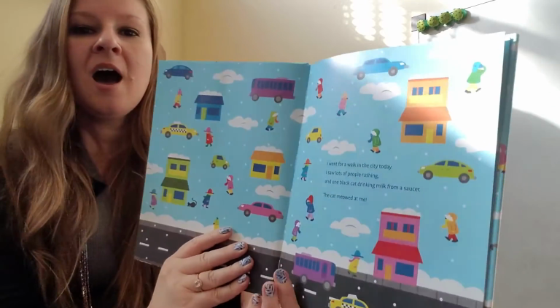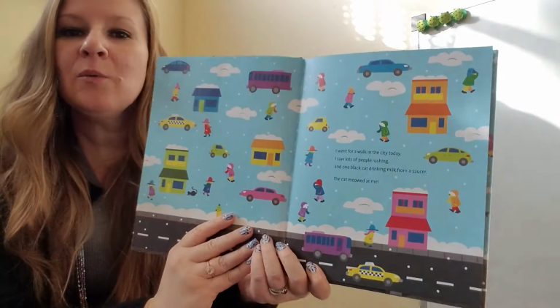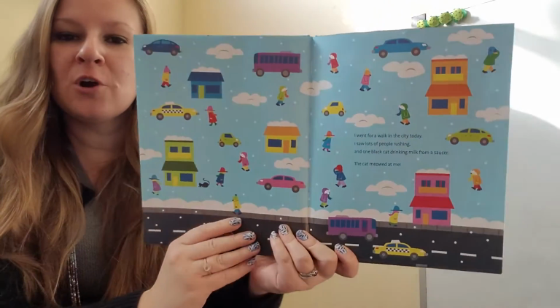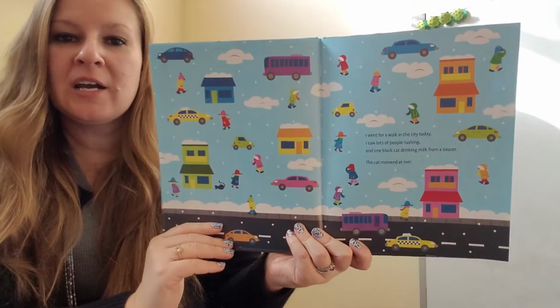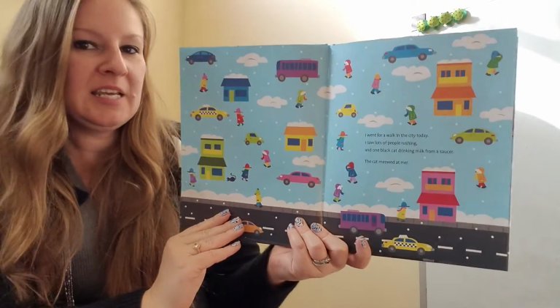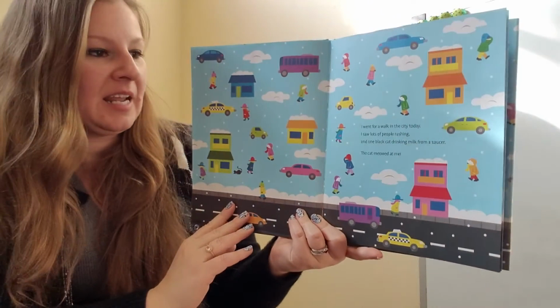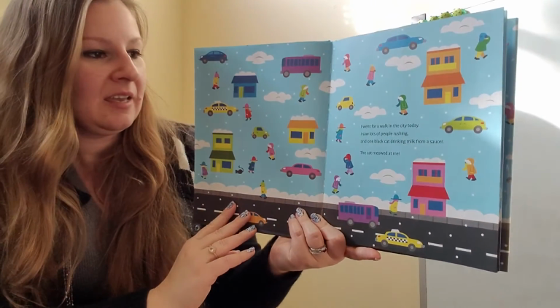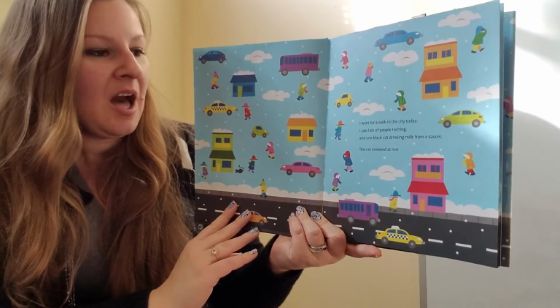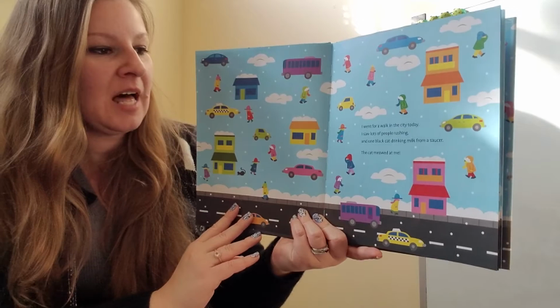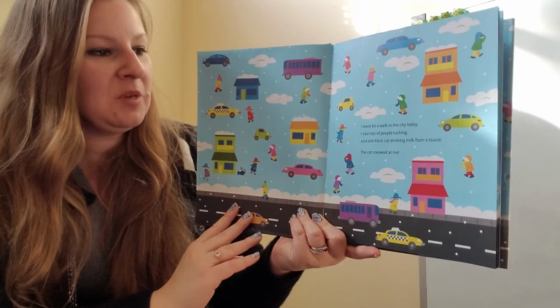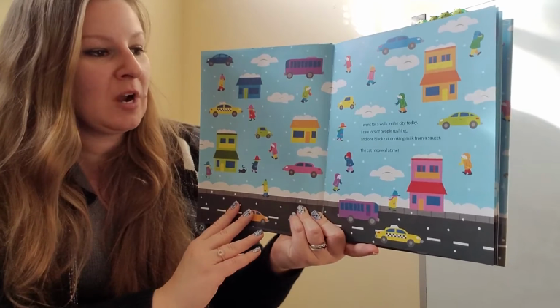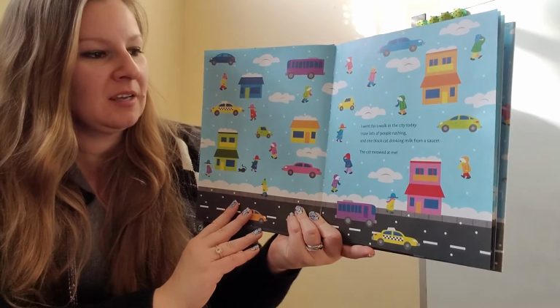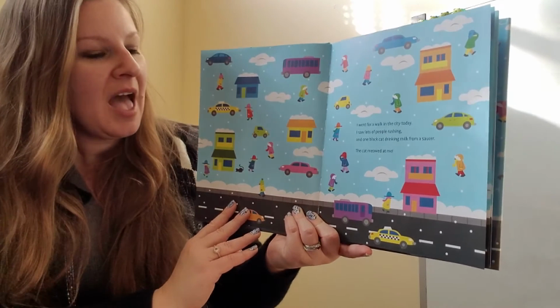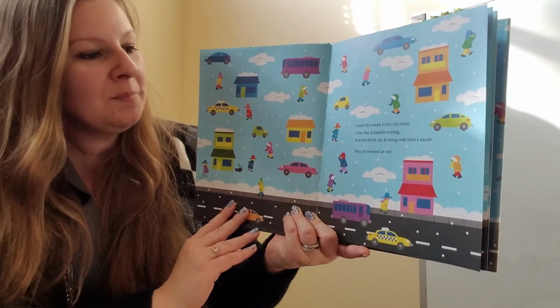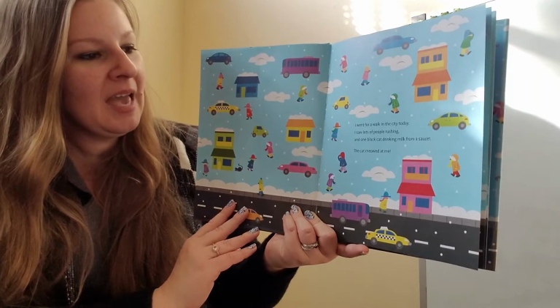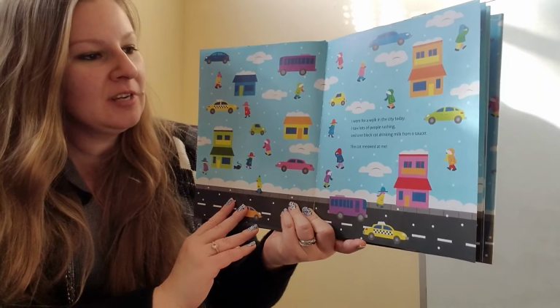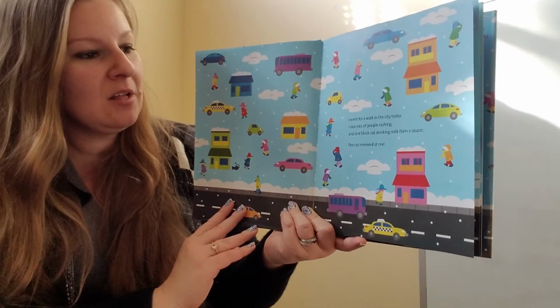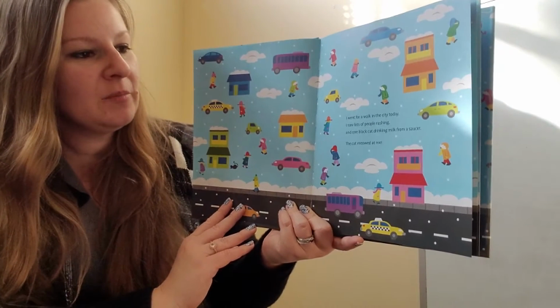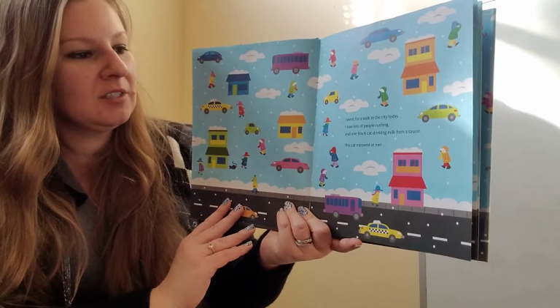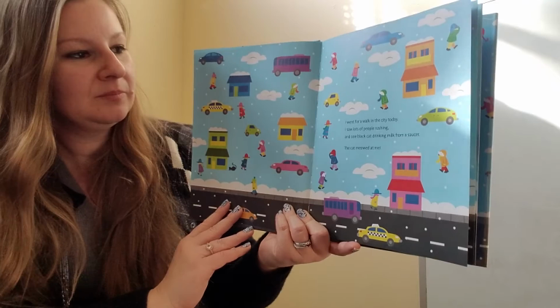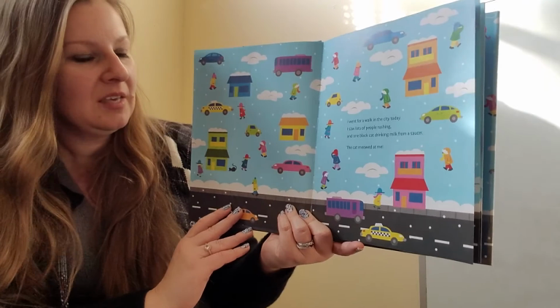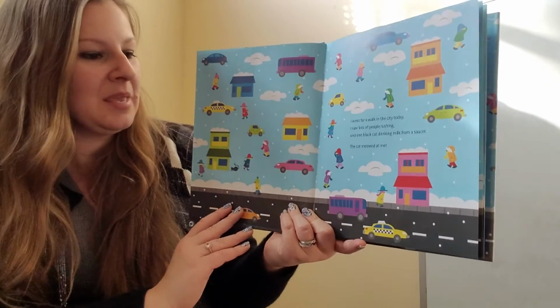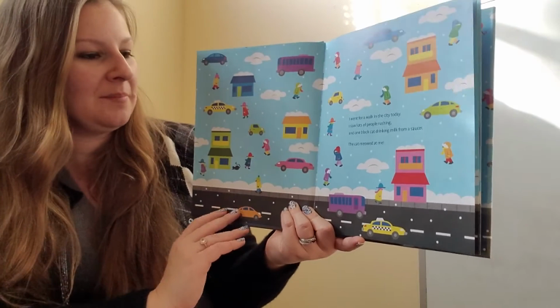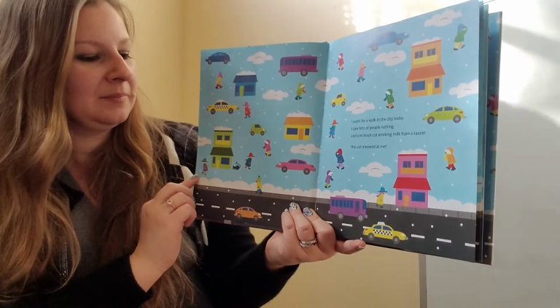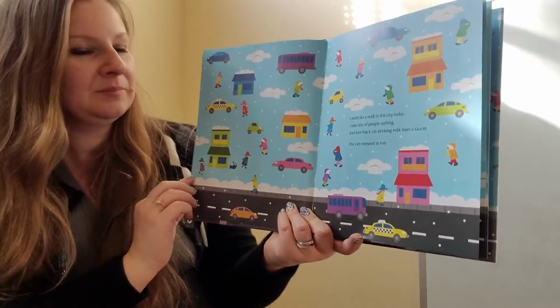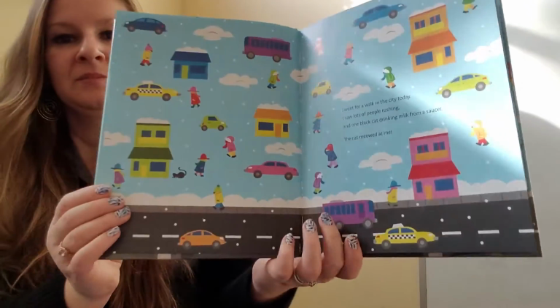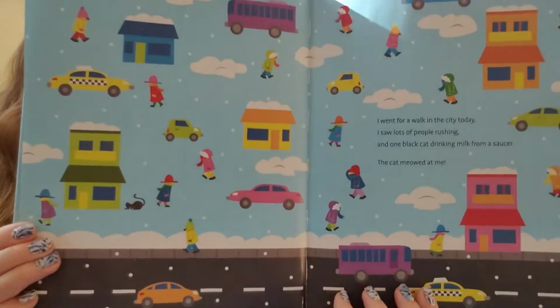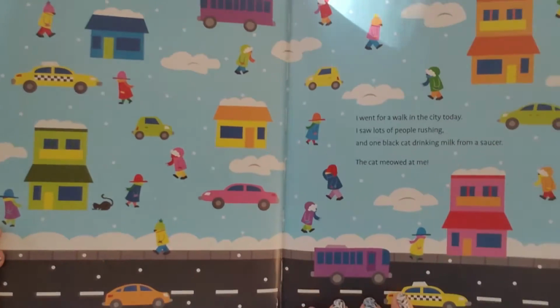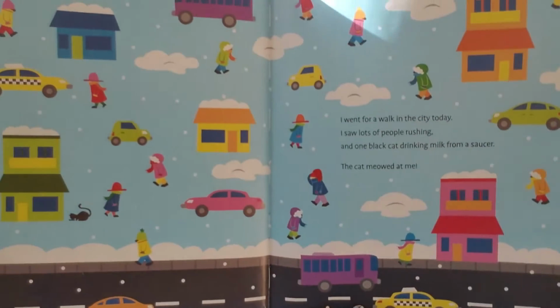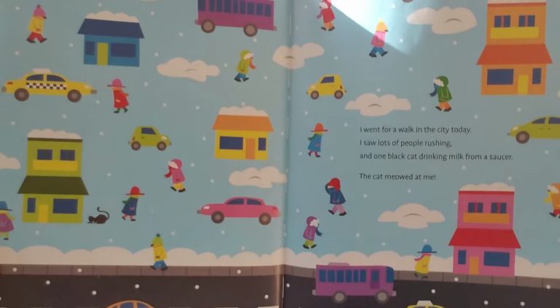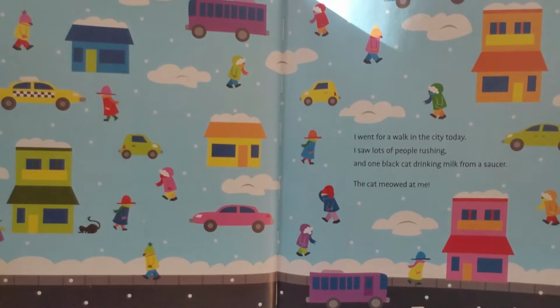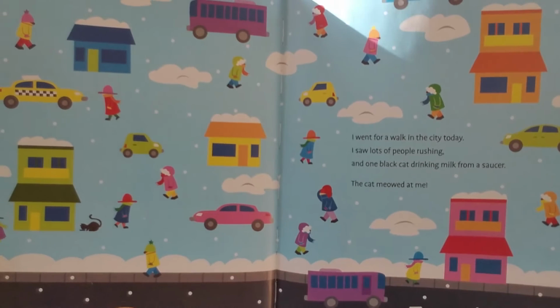I went for a walk in the city today. I saw lots of people rushing, and one black cat drinking milk from a saucer. The cat meowed at me. Can you find the black cat in the picture?